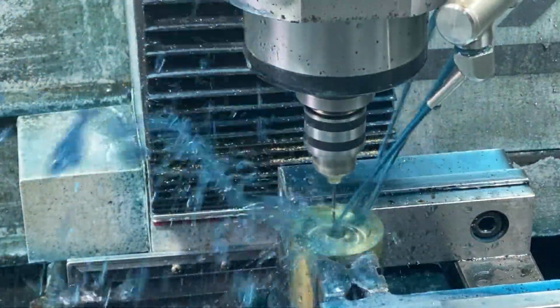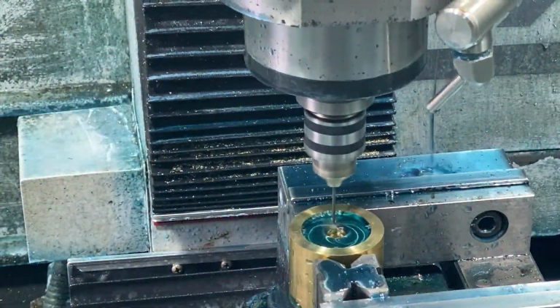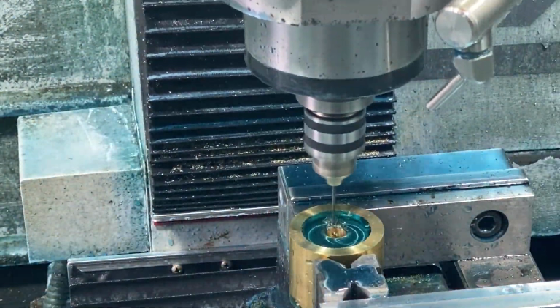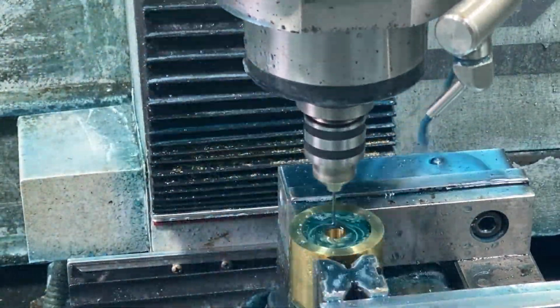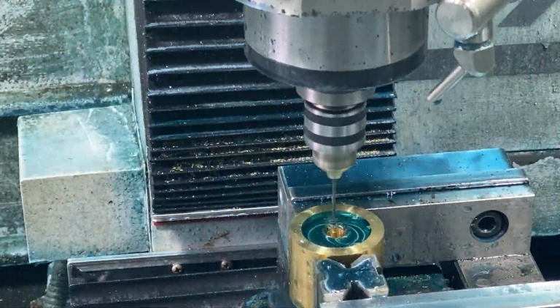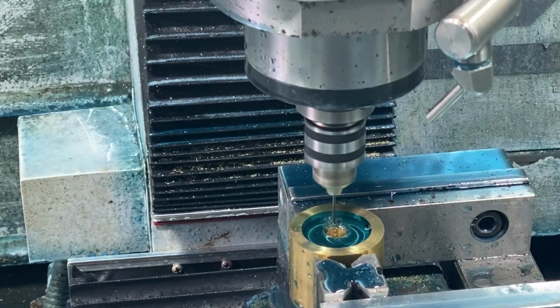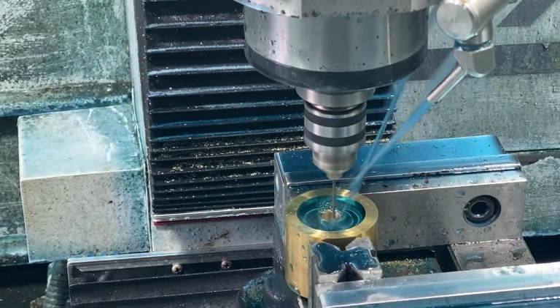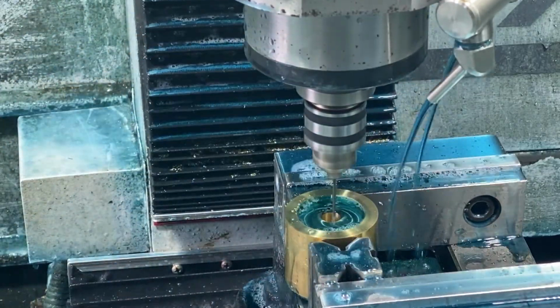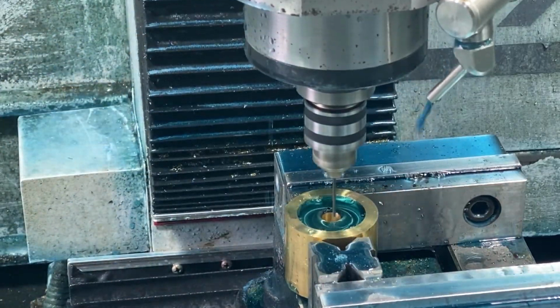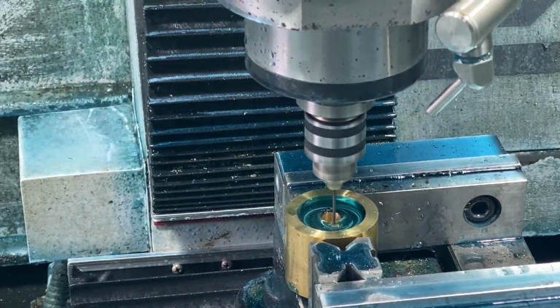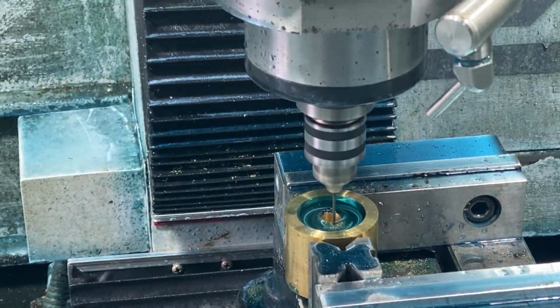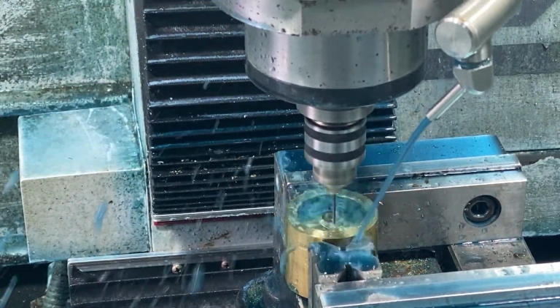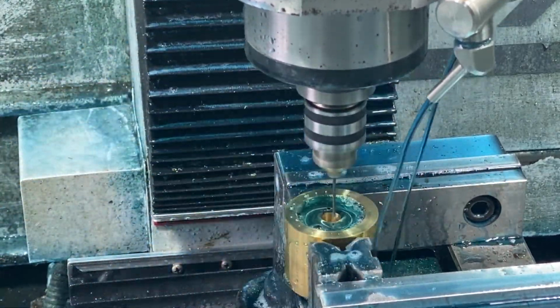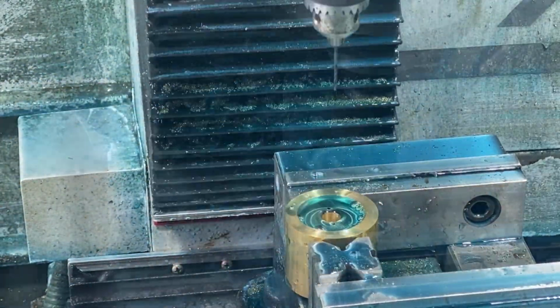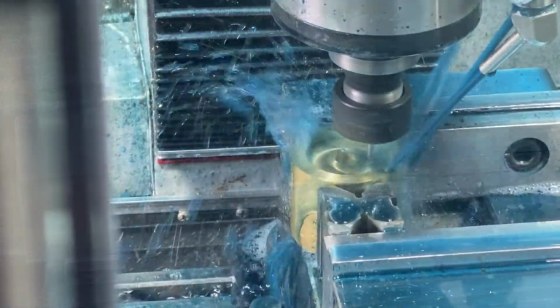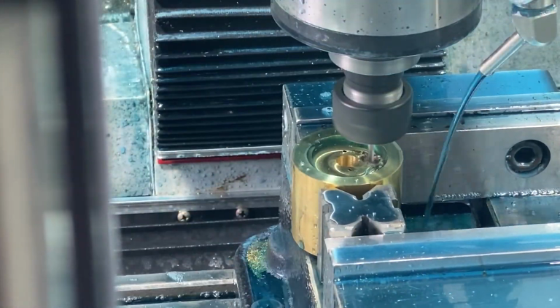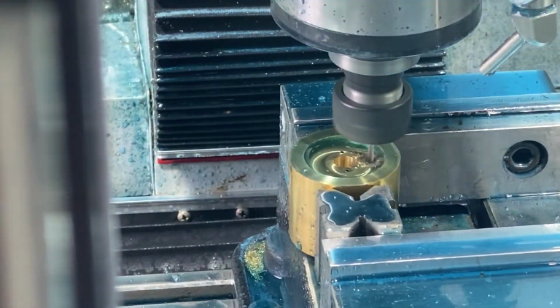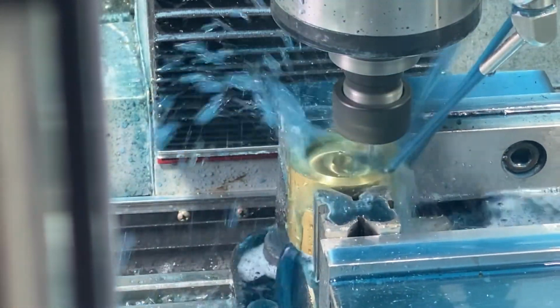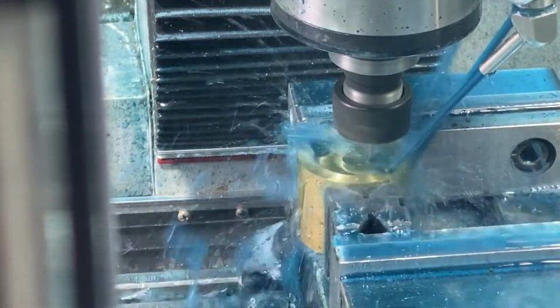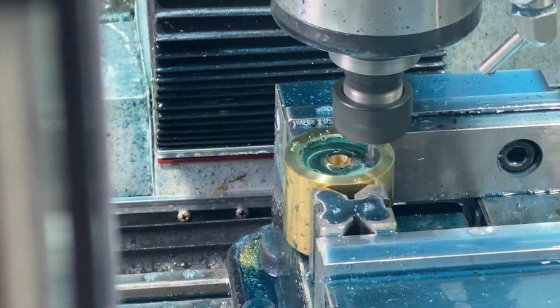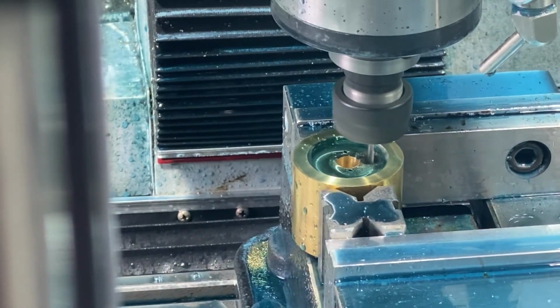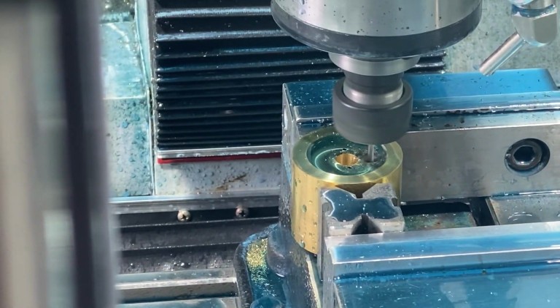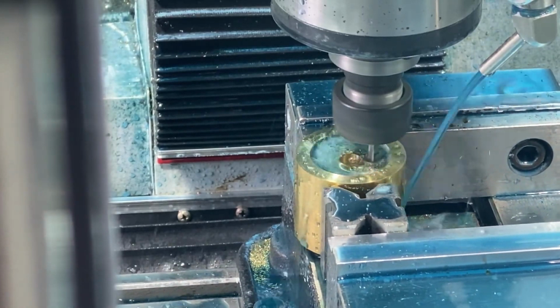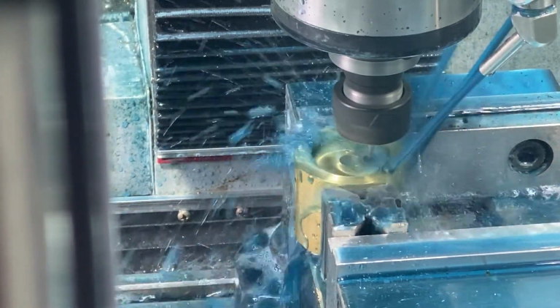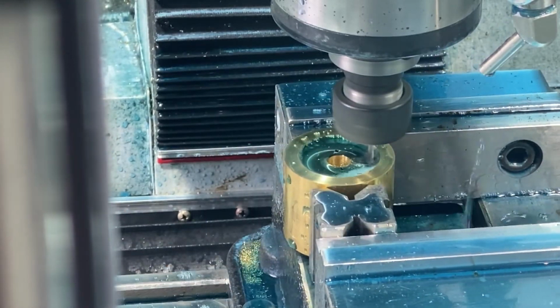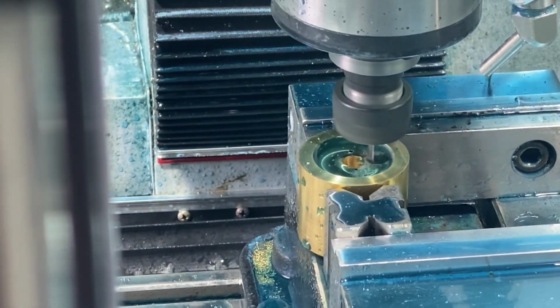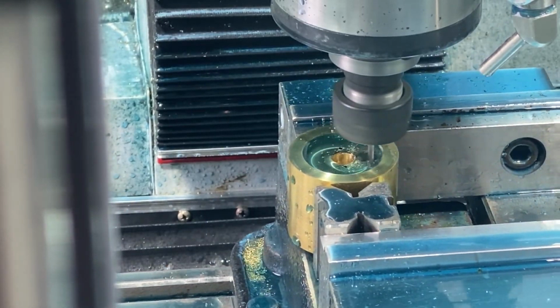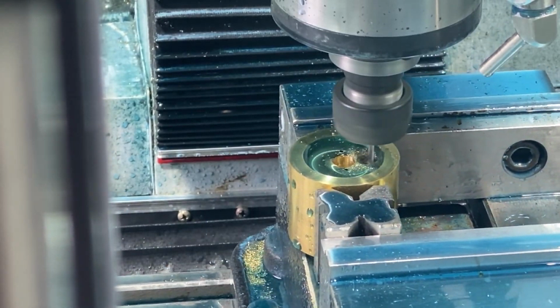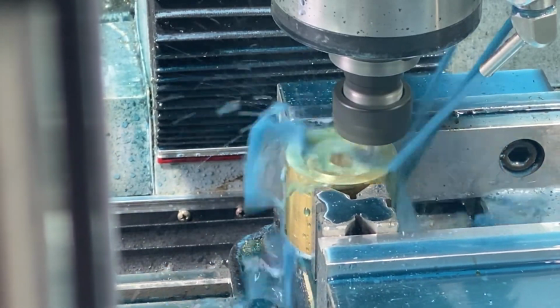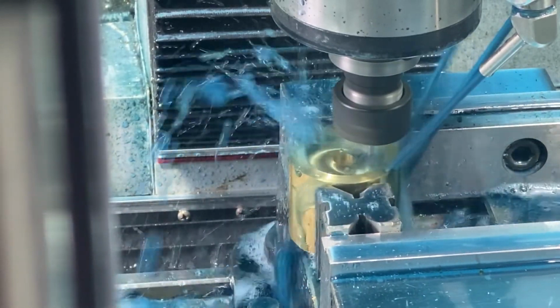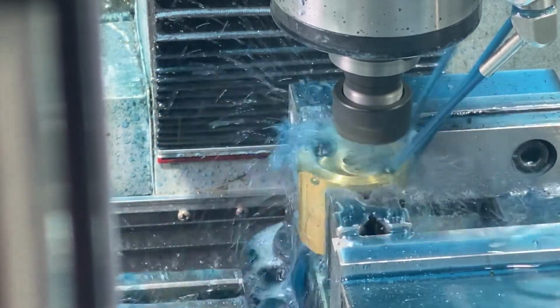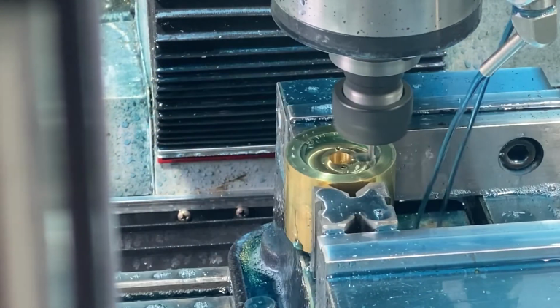Coming down now with a center drill, and then drilling. You can see here that small pocket being cut in the end of the Fusee. This gives you all the sizing of that Fusee — it's done.